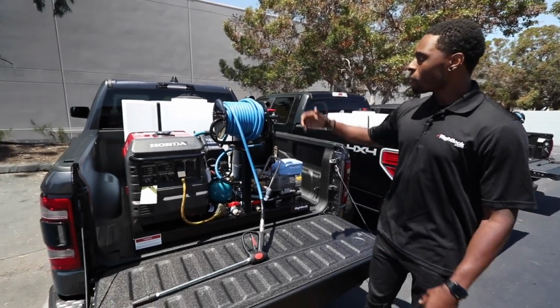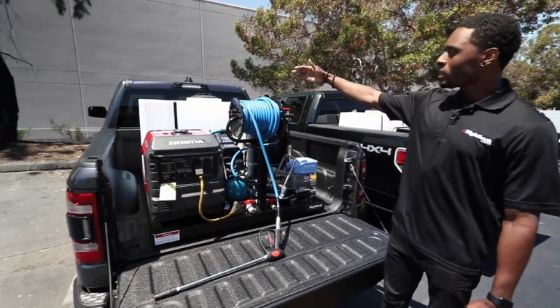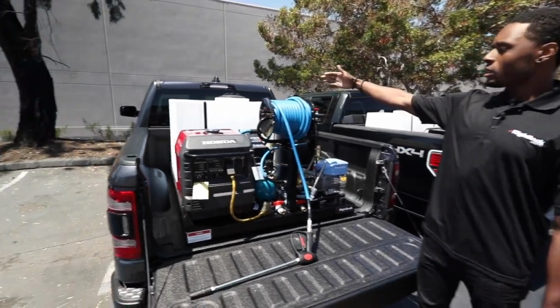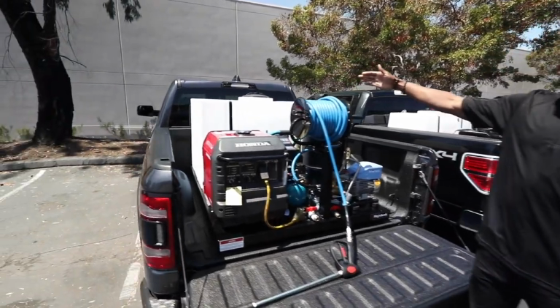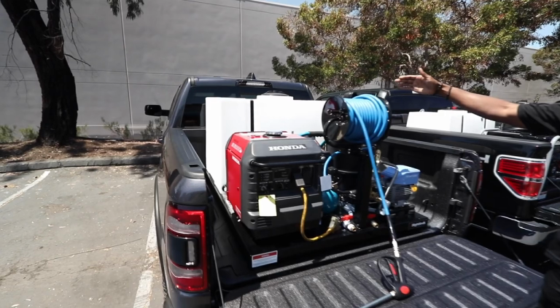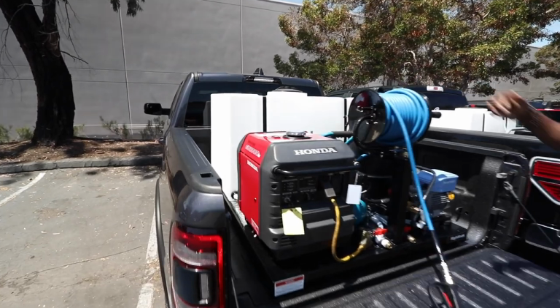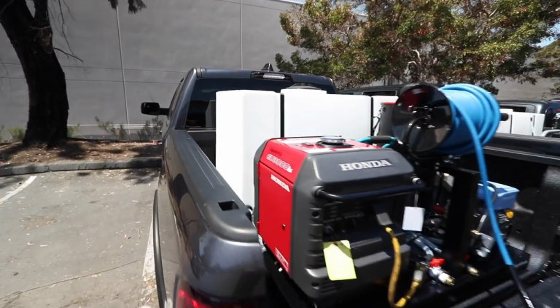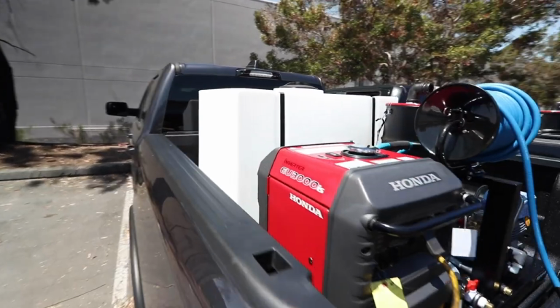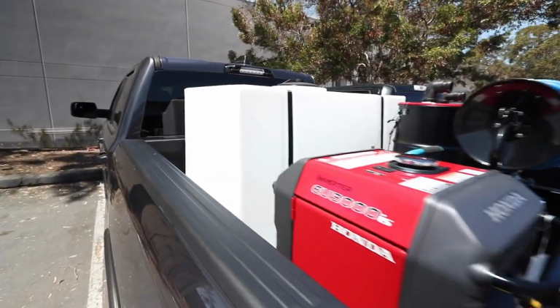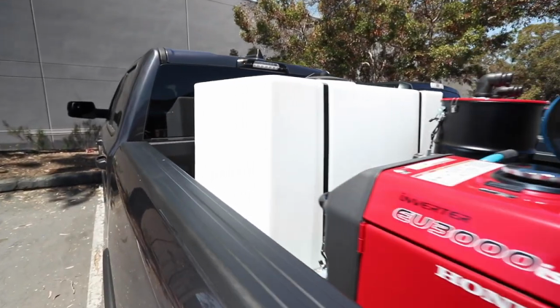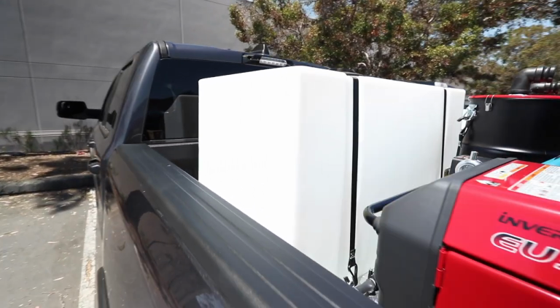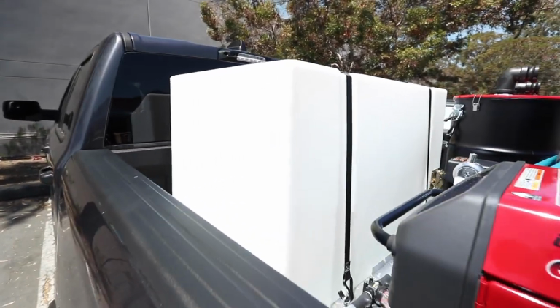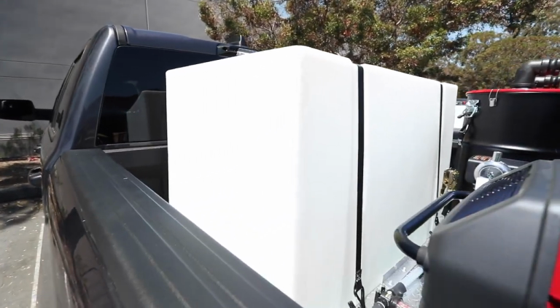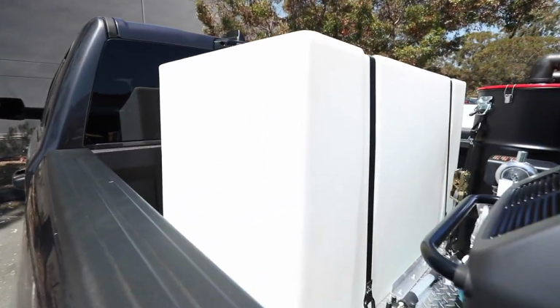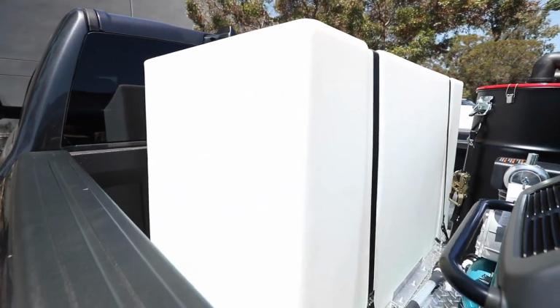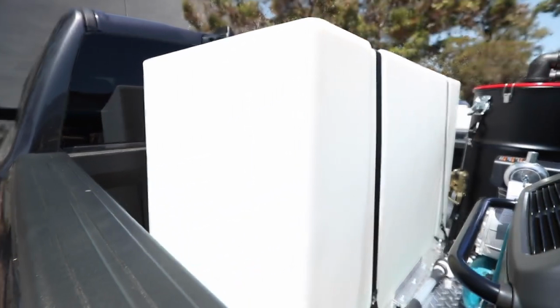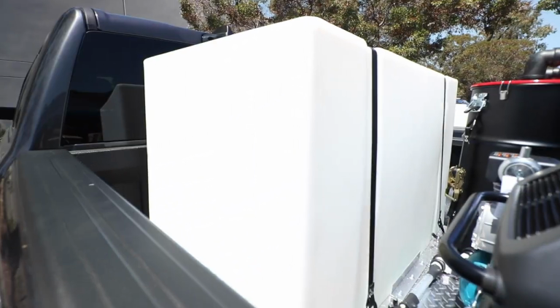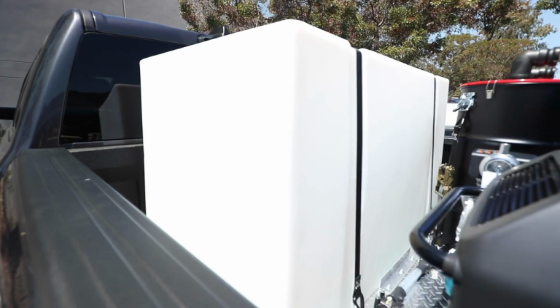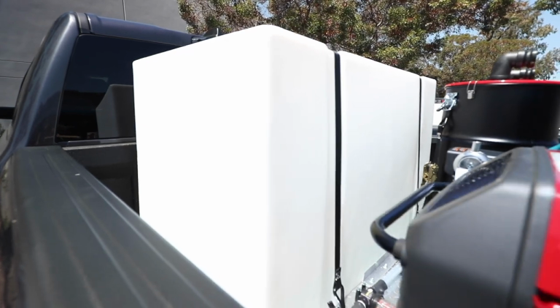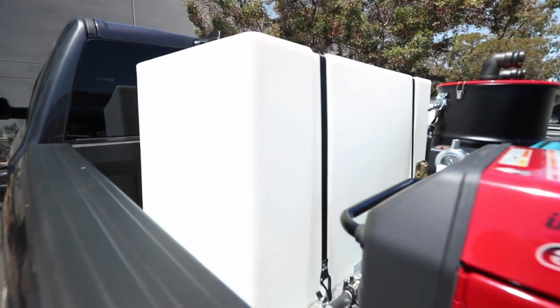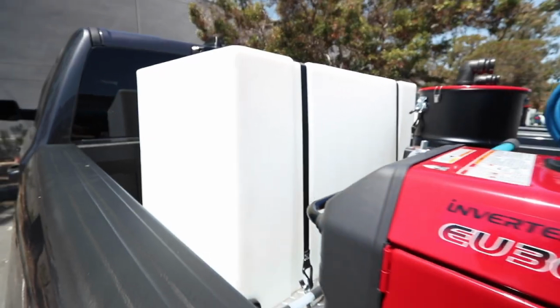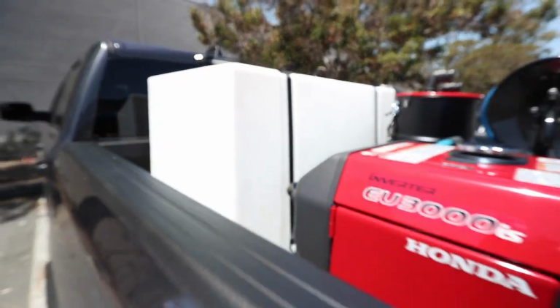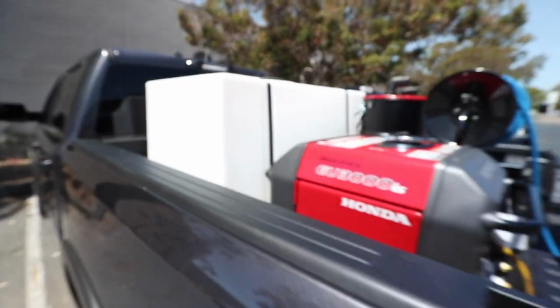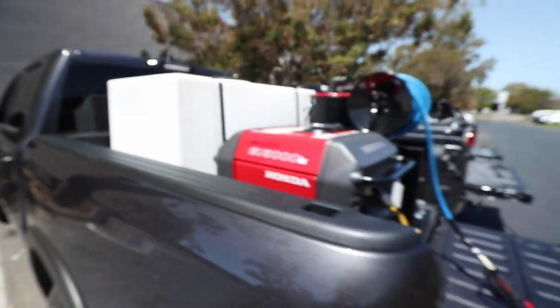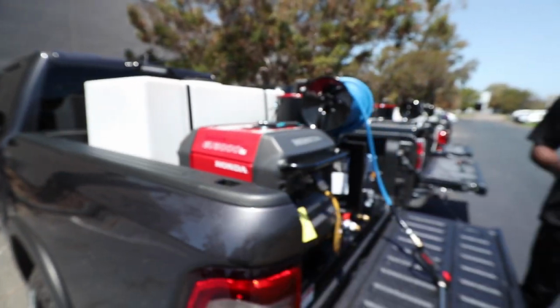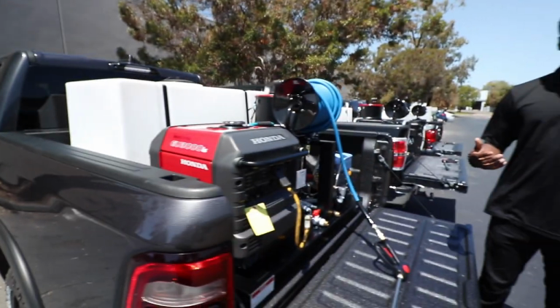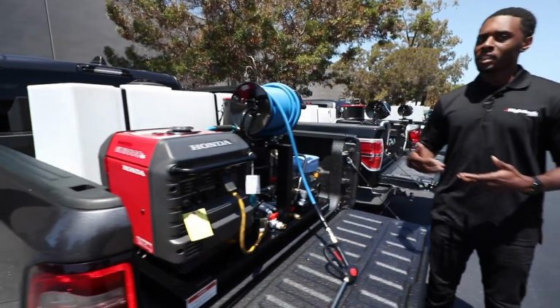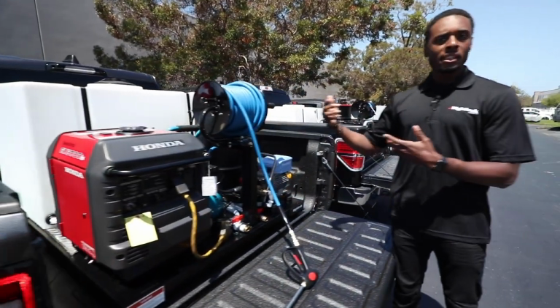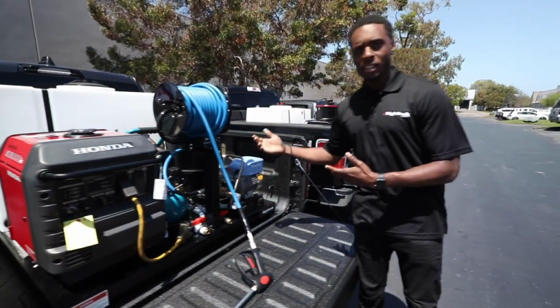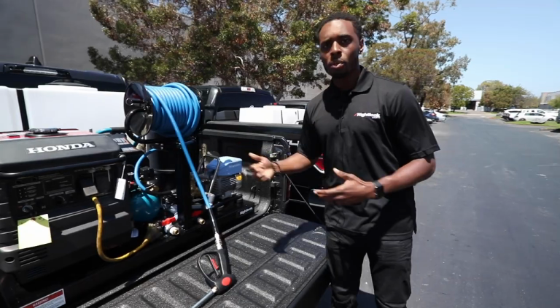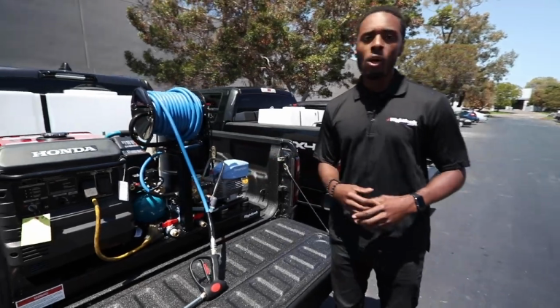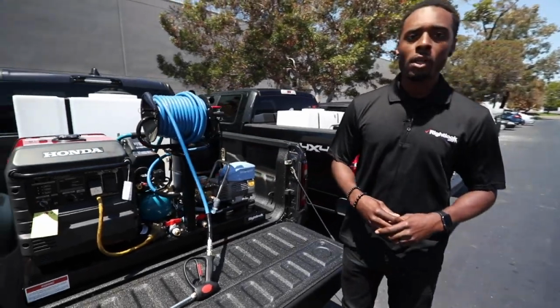The water tank is a 150 gallon water tank. Most detailers can get 25 to 35 cars with that. So if you're doing a few cars a day — two to three a day — that's obviously going to last you all week long.